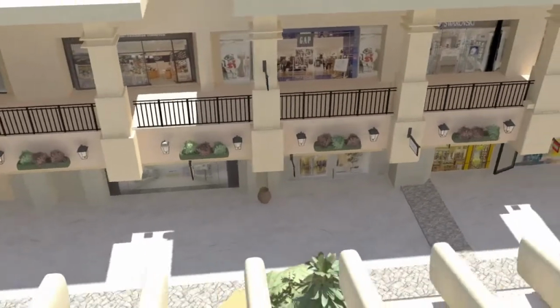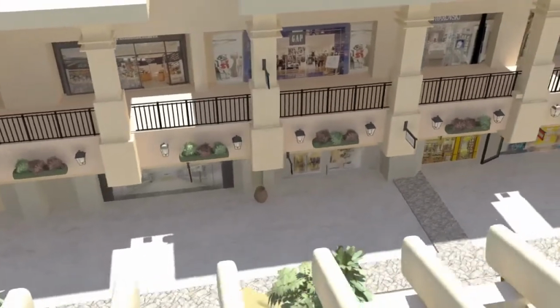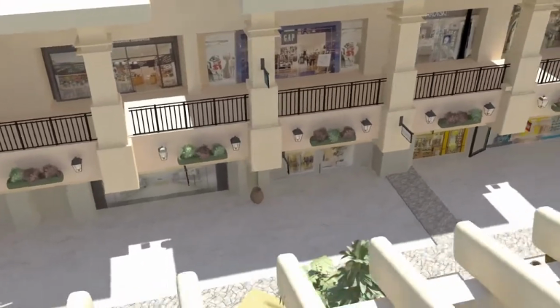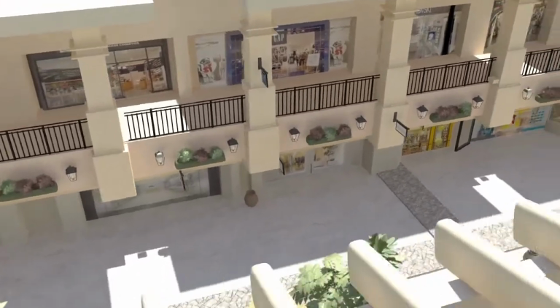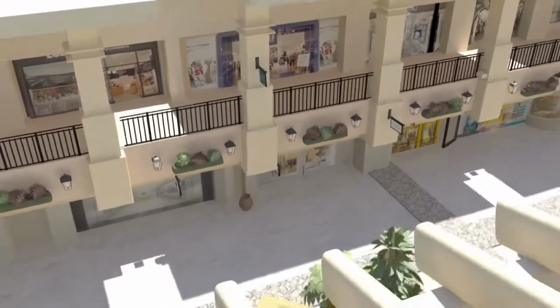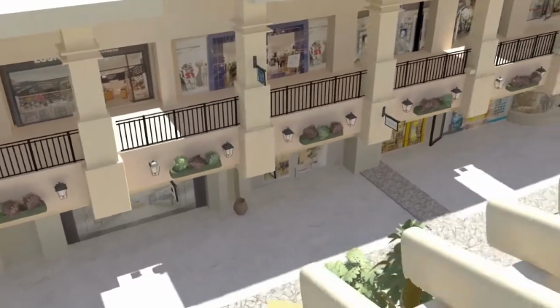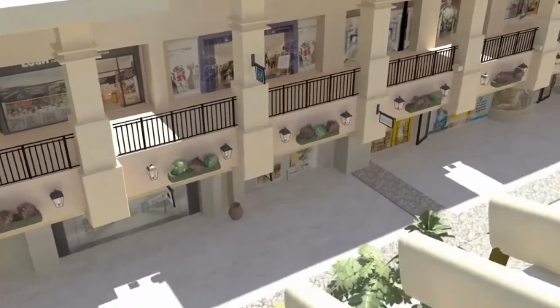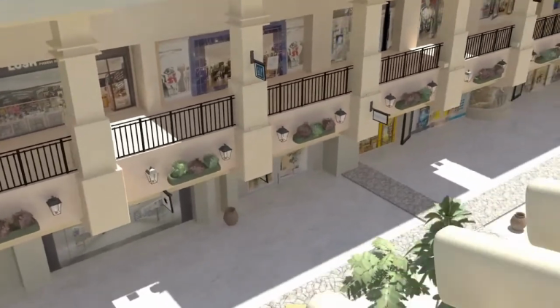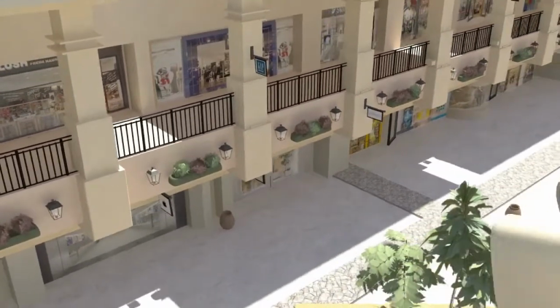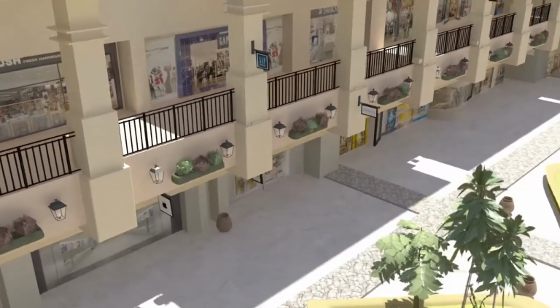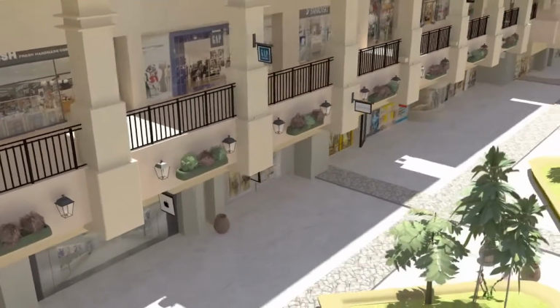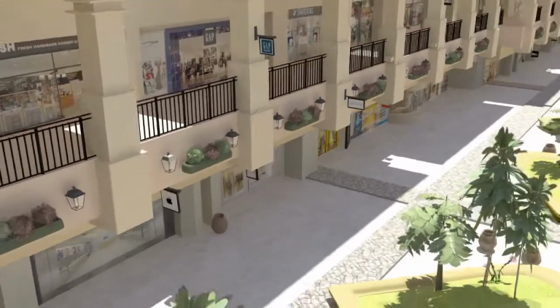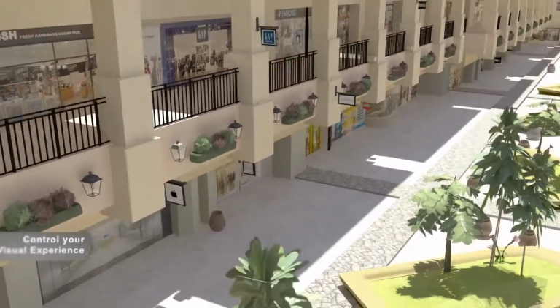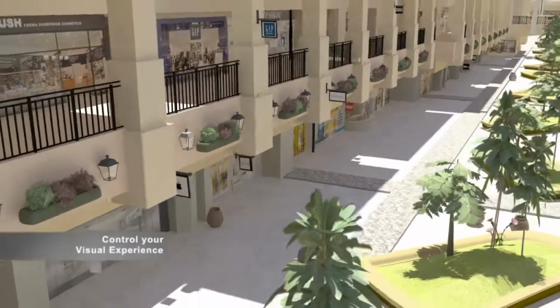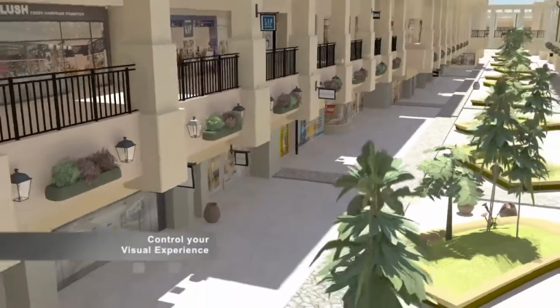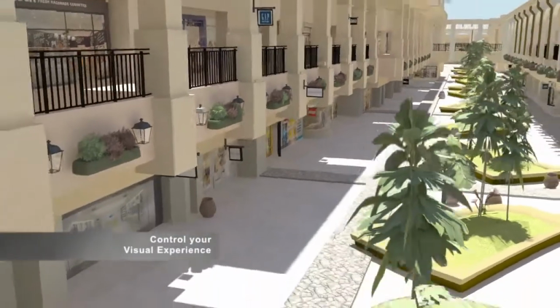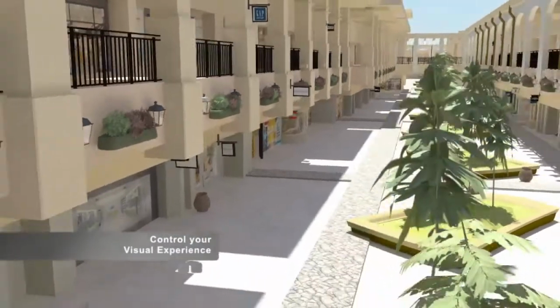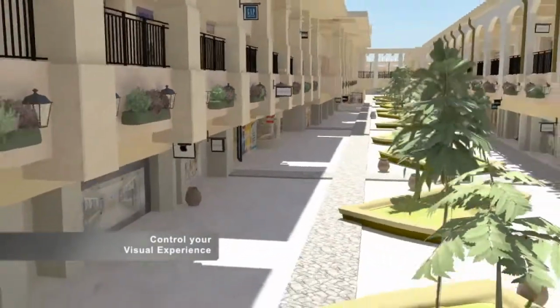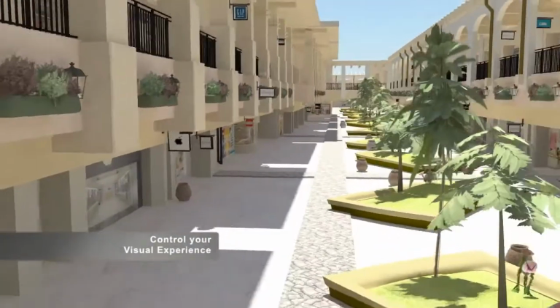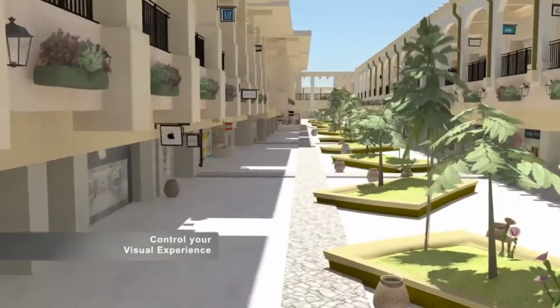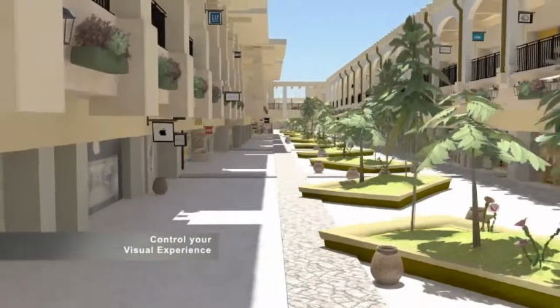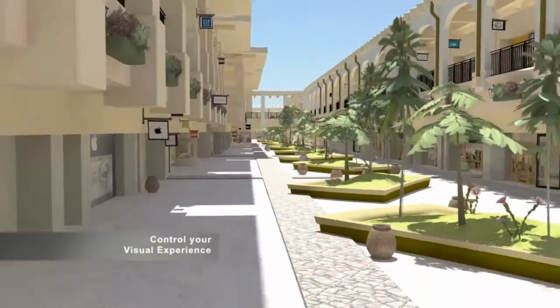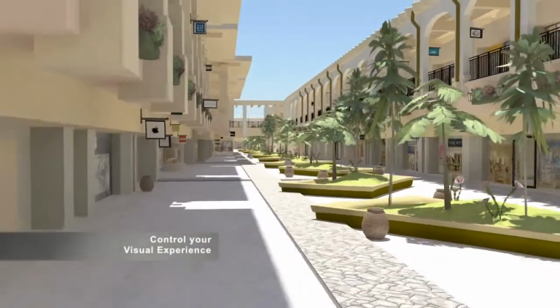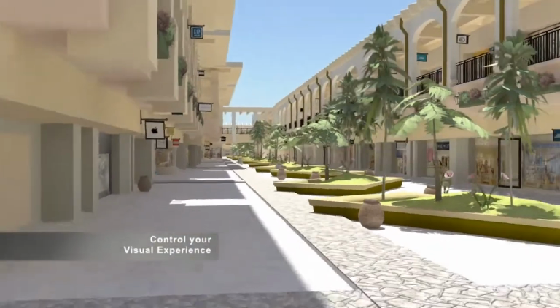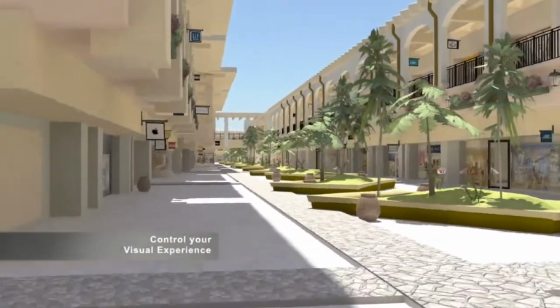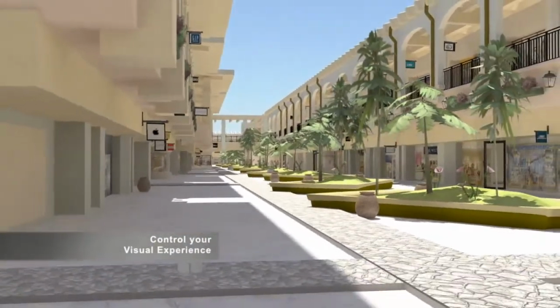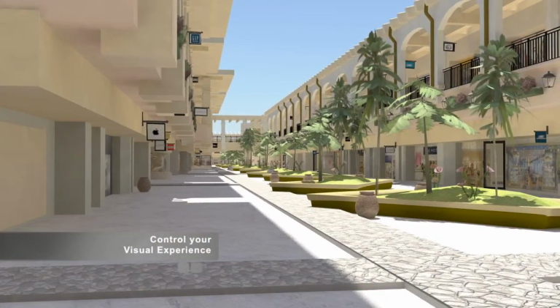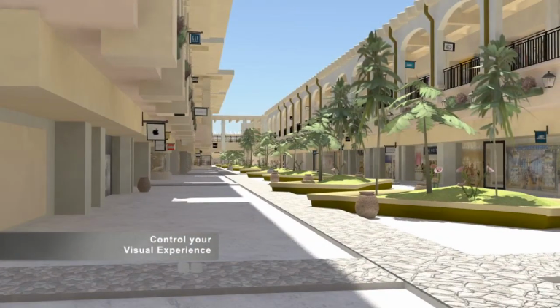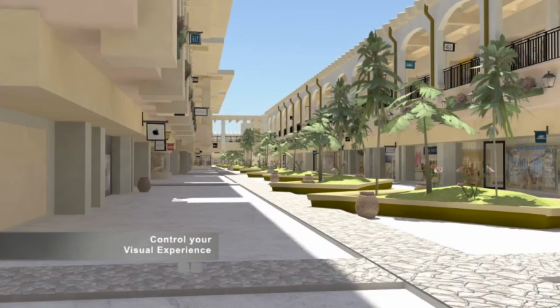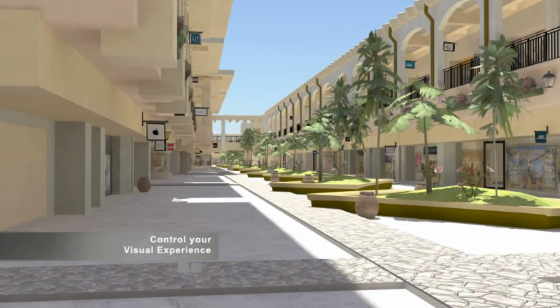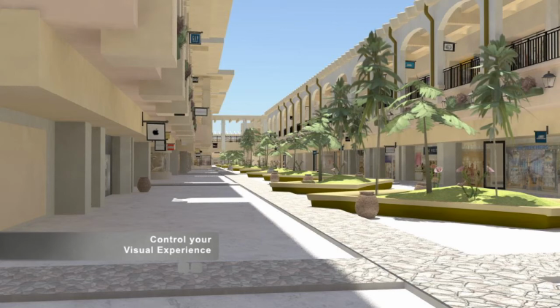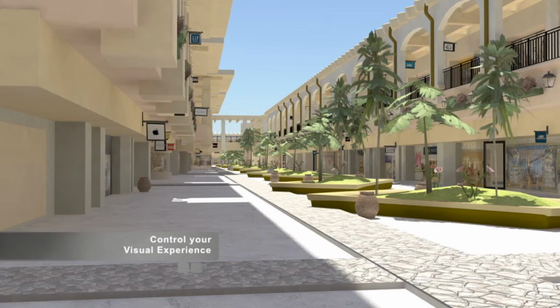Showroom provides an easy way to accurately visualize your architectural projects in an interactive and immersive environment where you have total control over your experience. And that is invaluable.